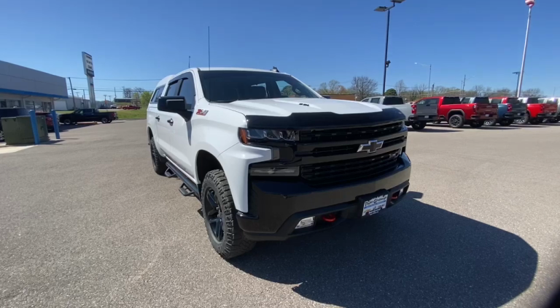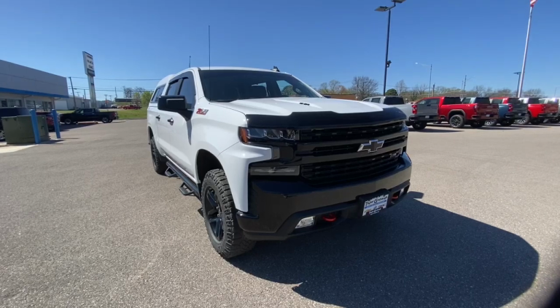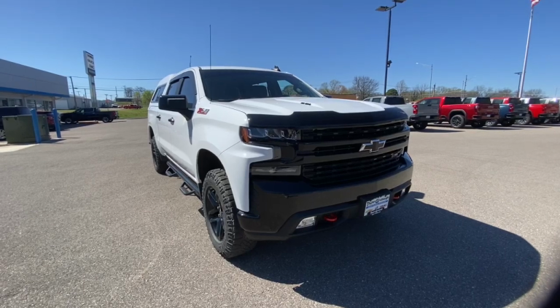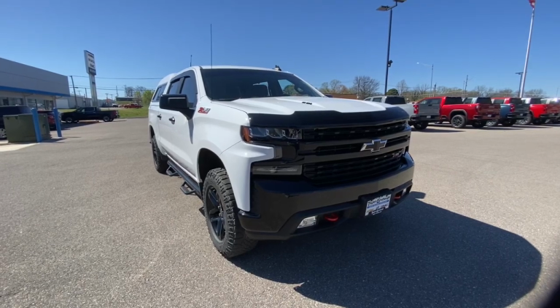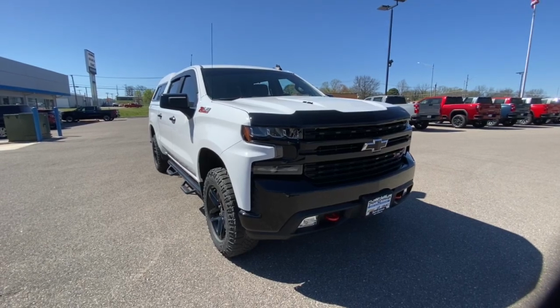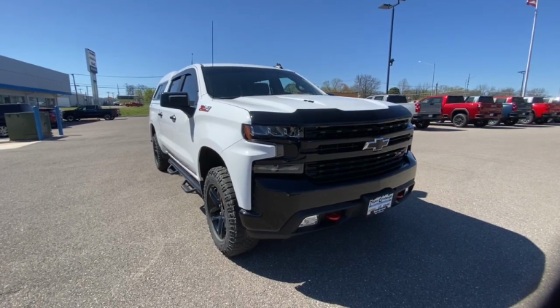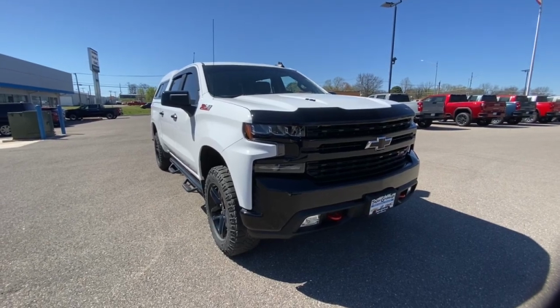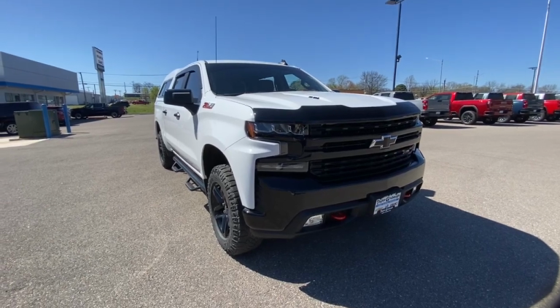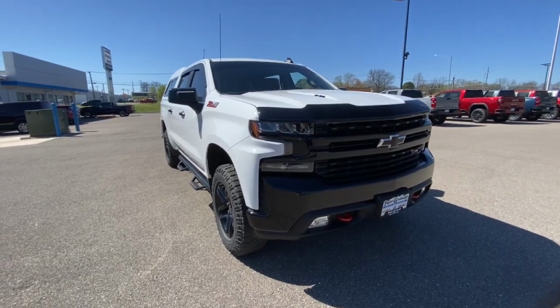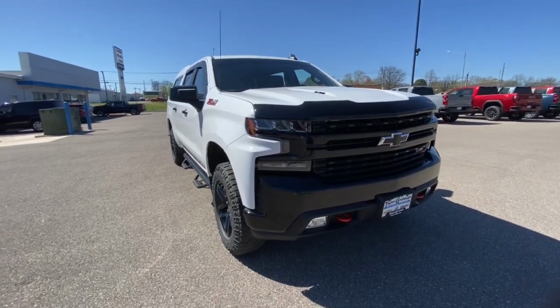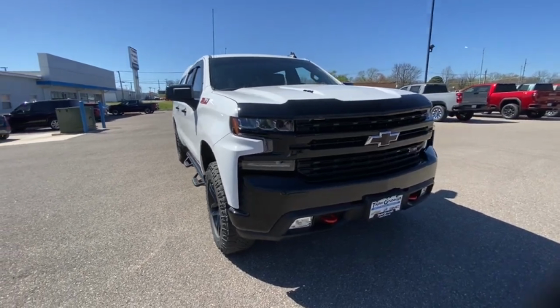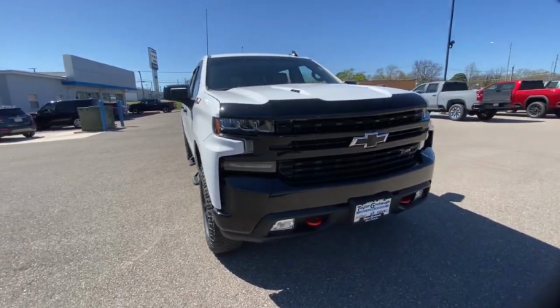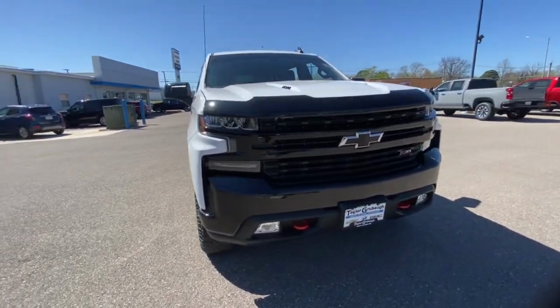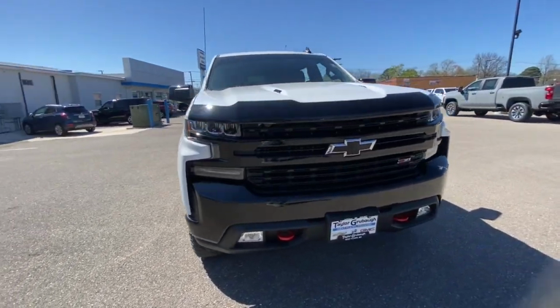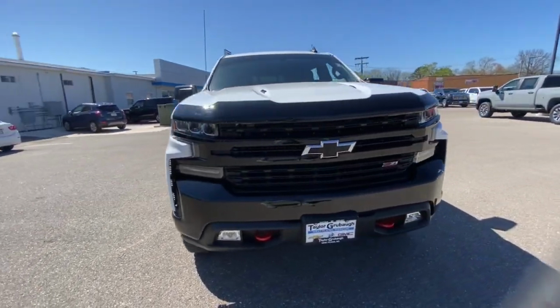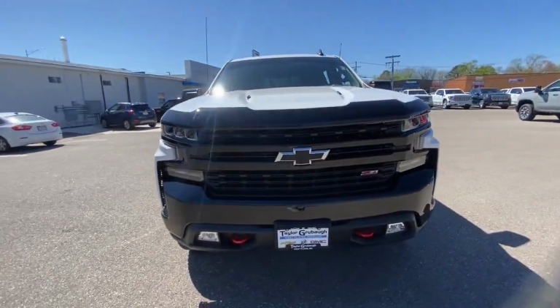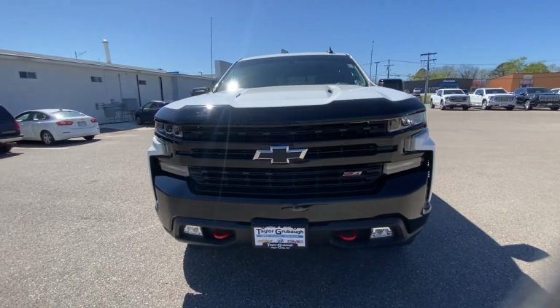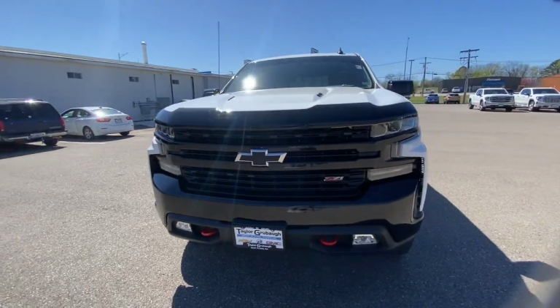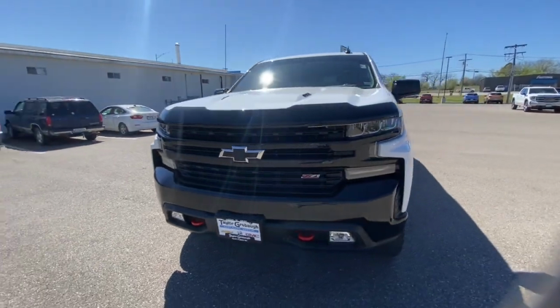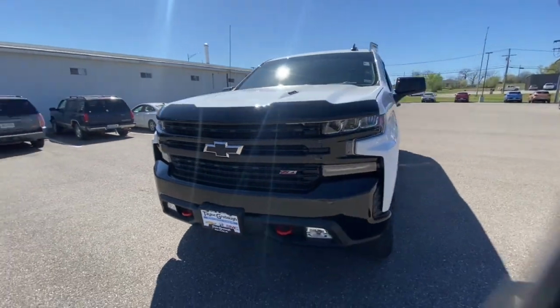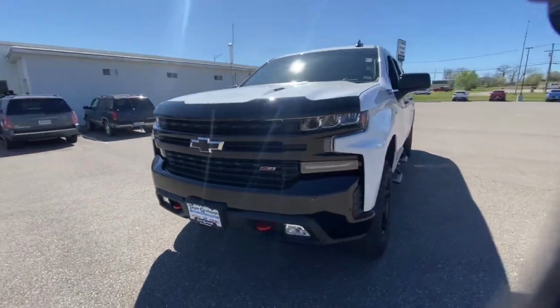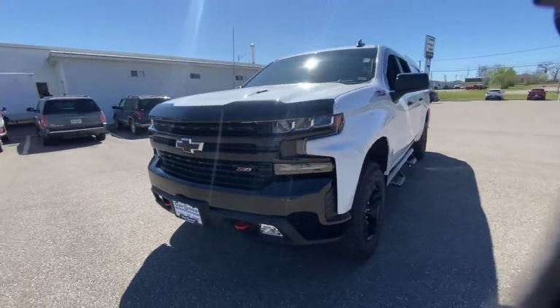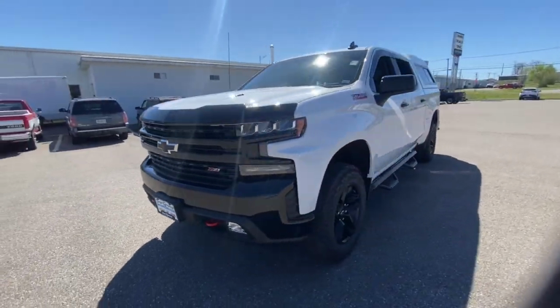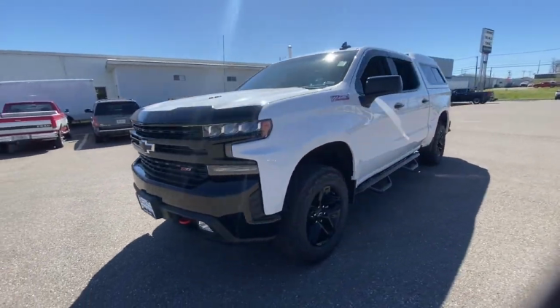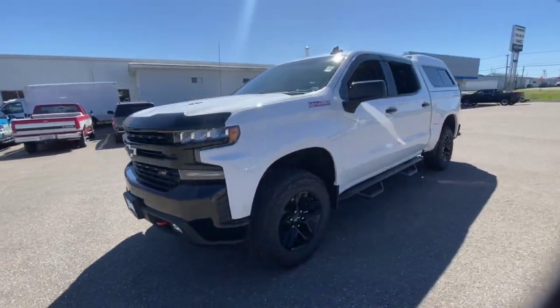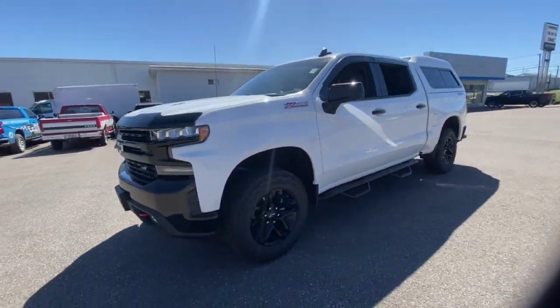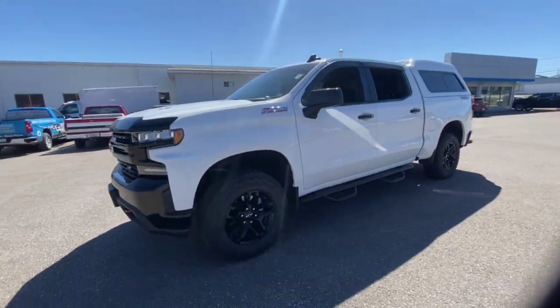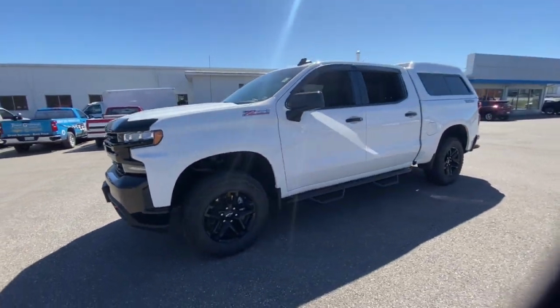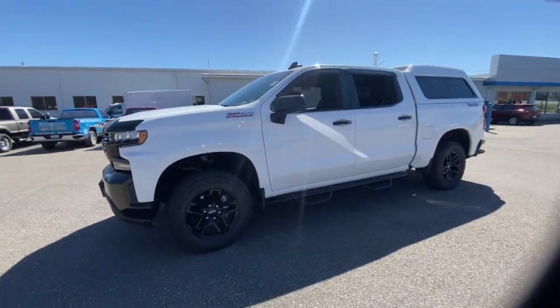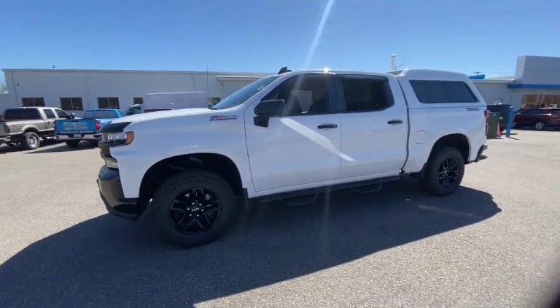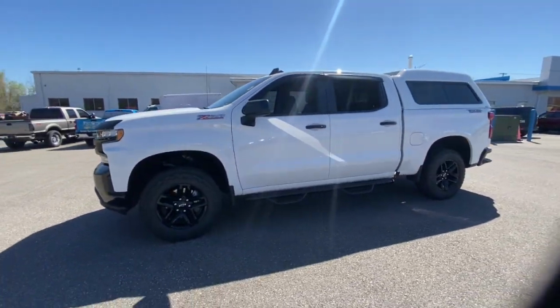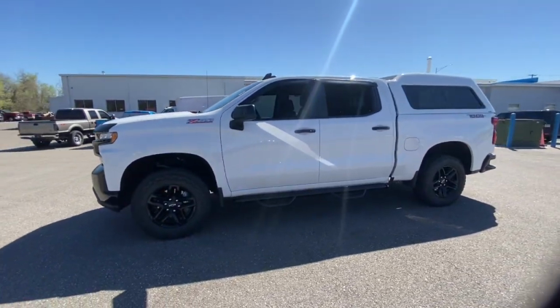Here is a wonderful 2020 Chevrolet Silverado 1500. This vehicle is an outstanding buy with fewer than 35,000 miles on the odometer.